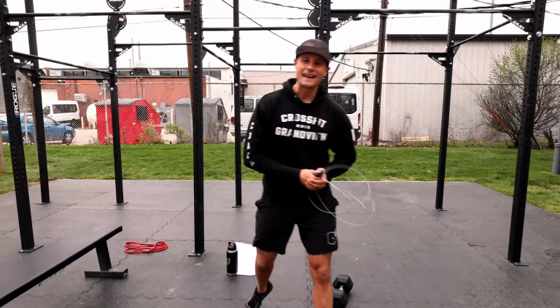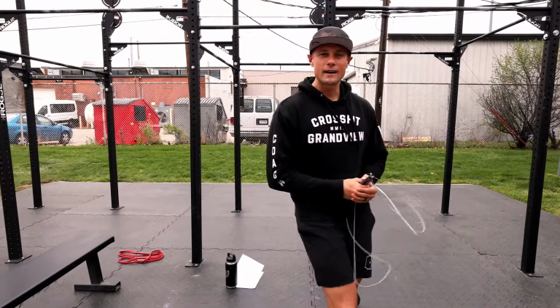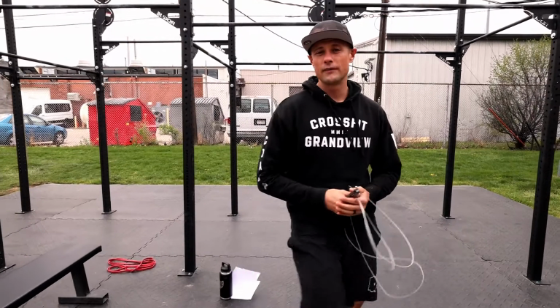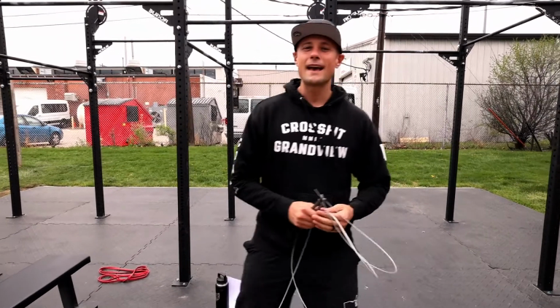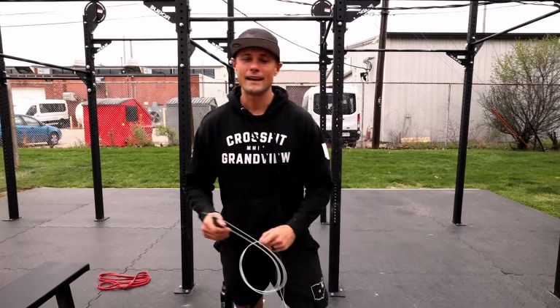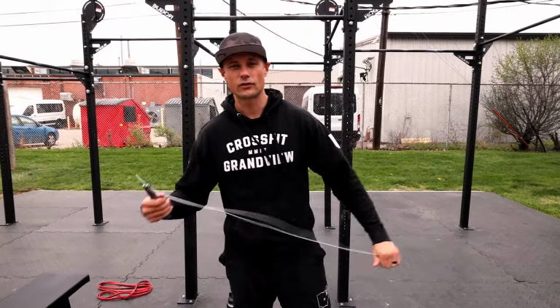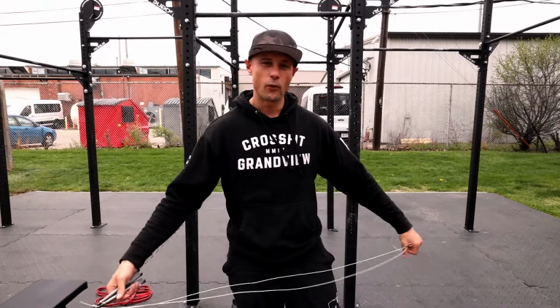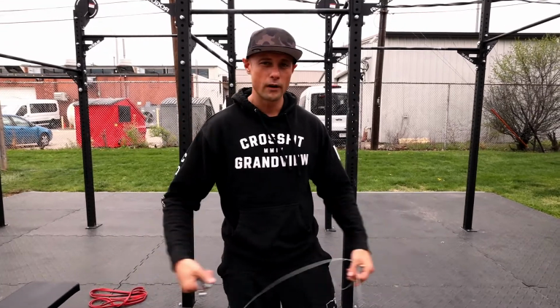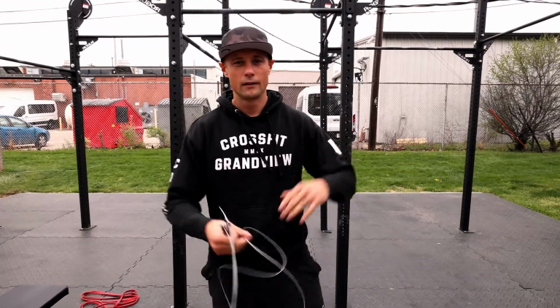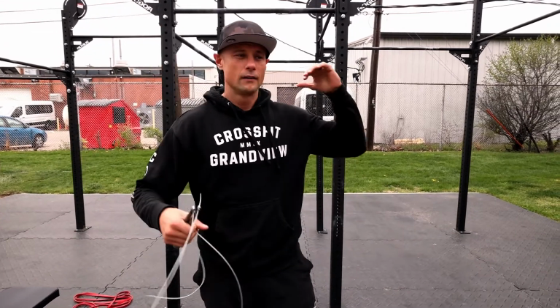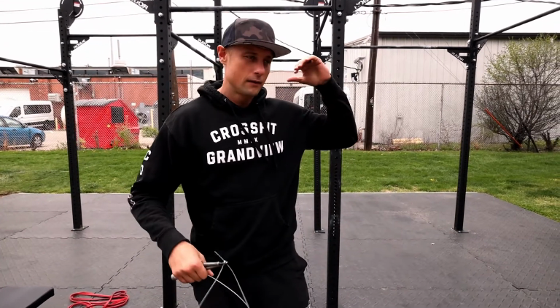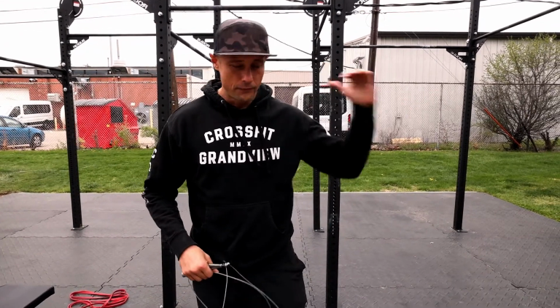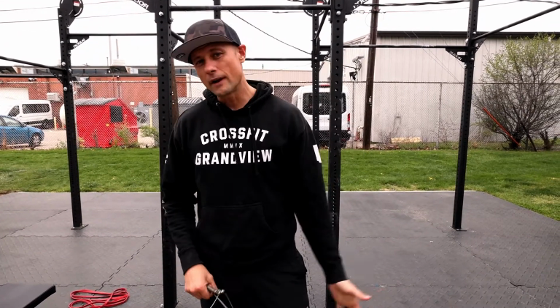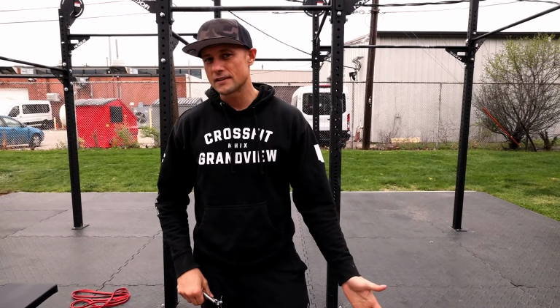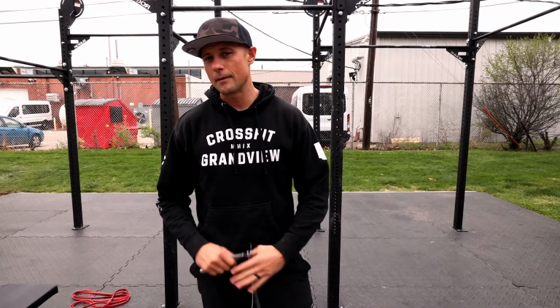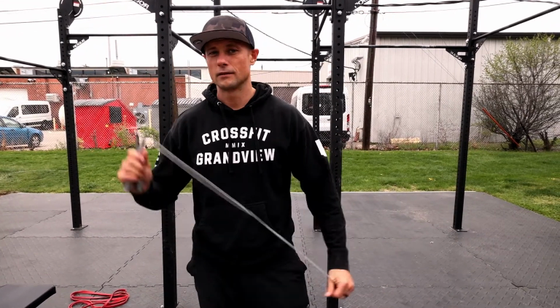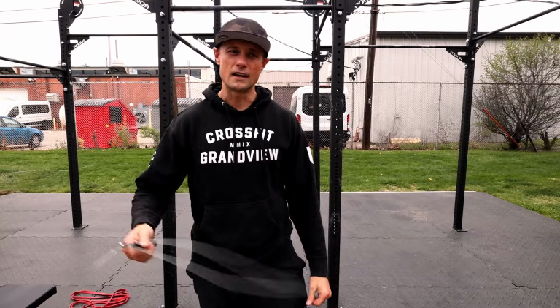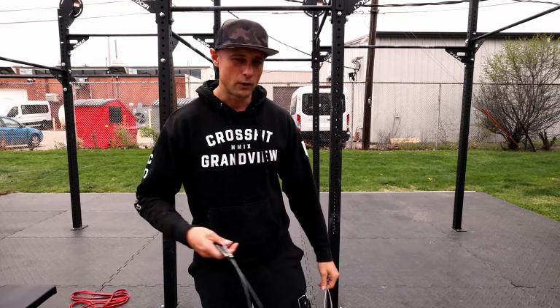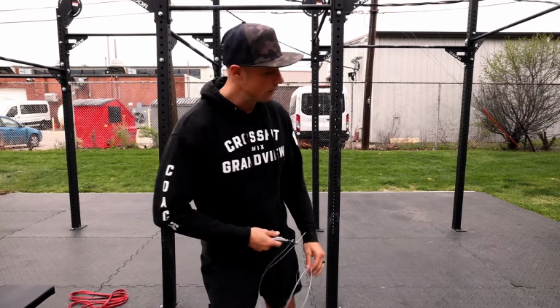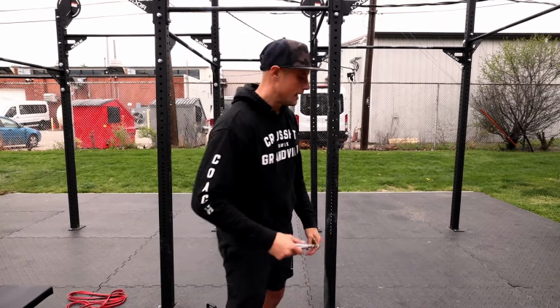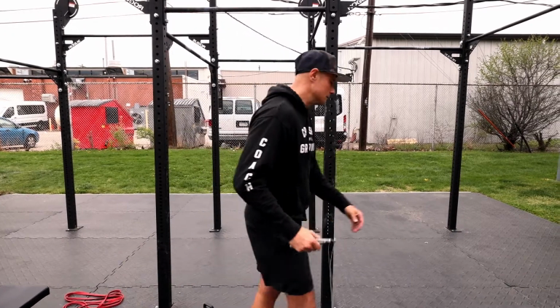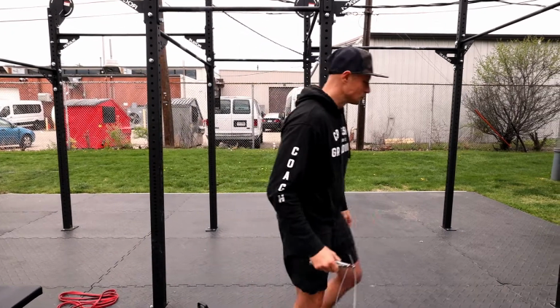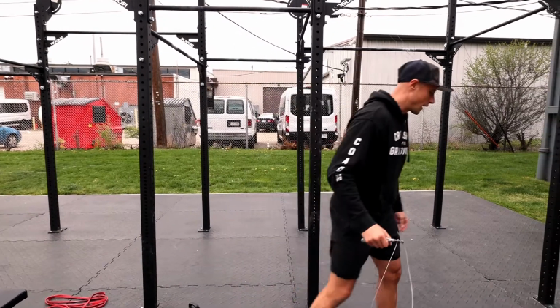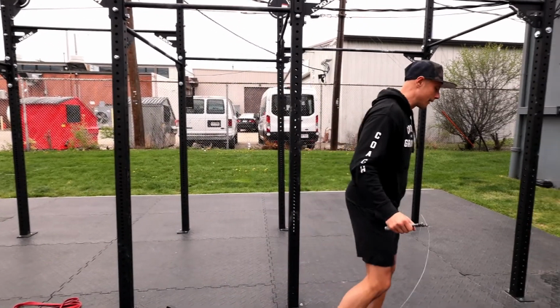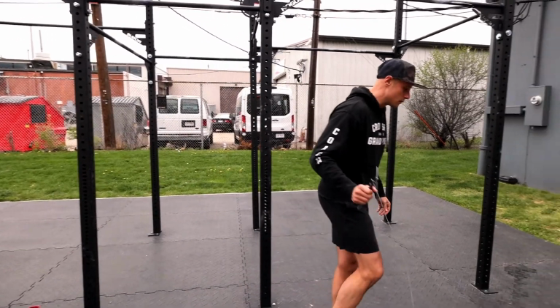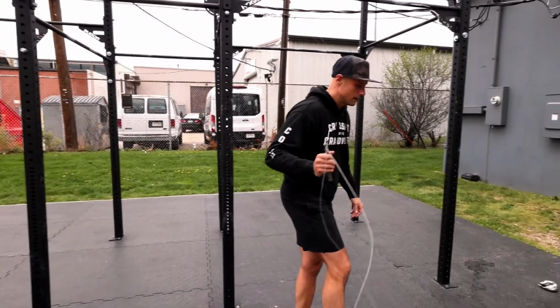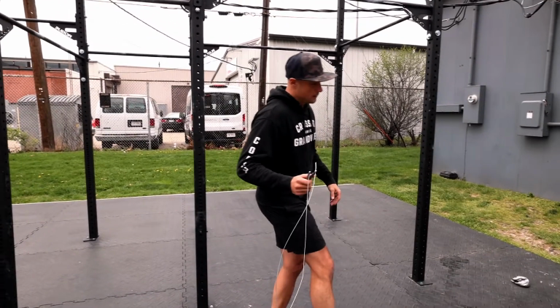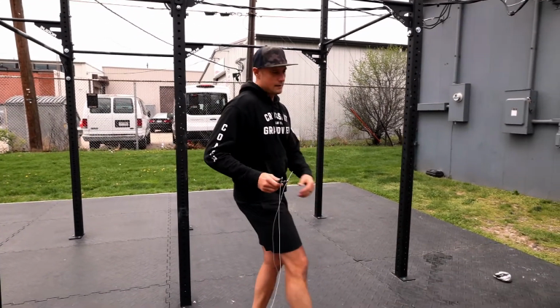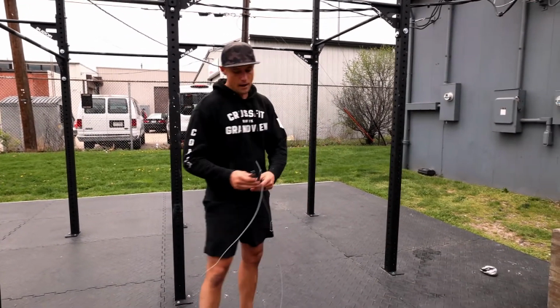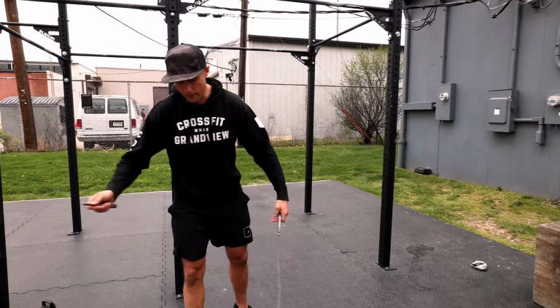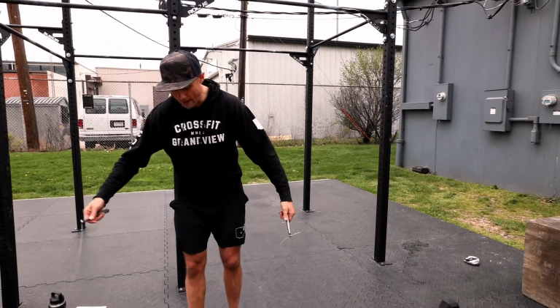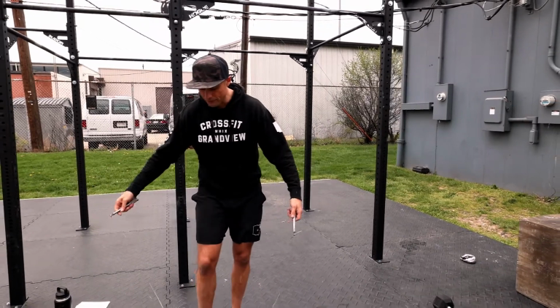Today's workout preview — we have a straightforward three rounds for time CrossFit workout. I really like this one. Get into that warm-up and get right after it.